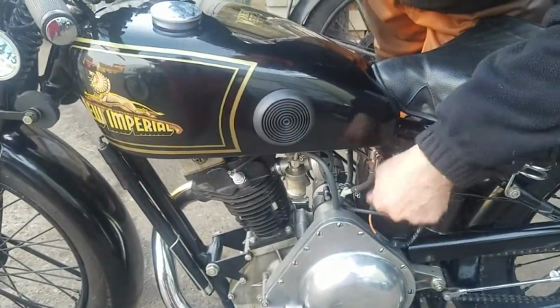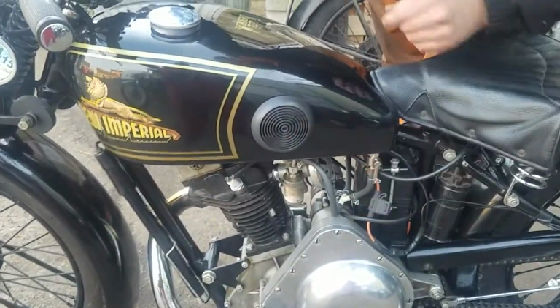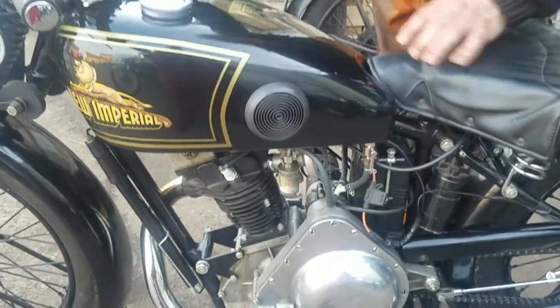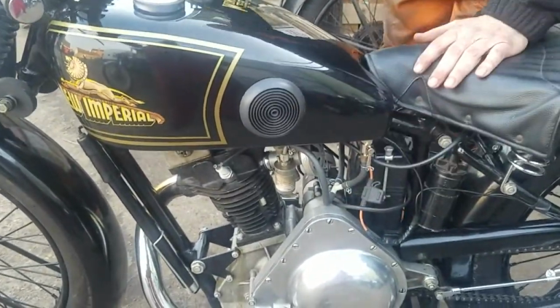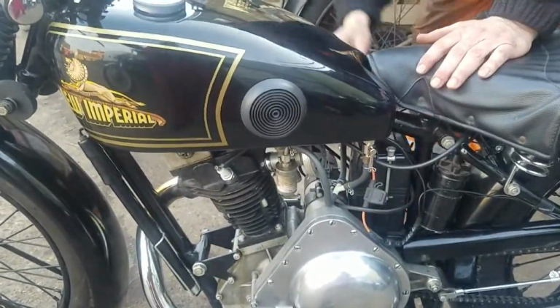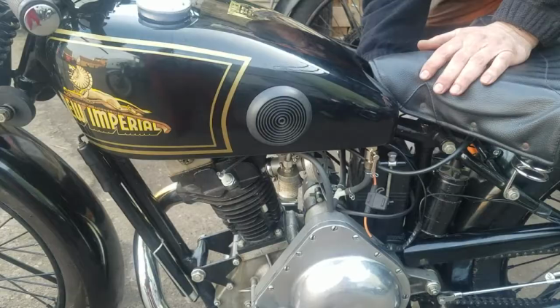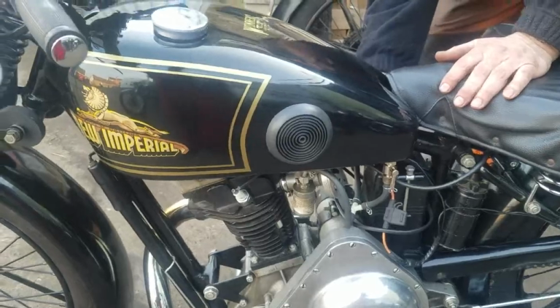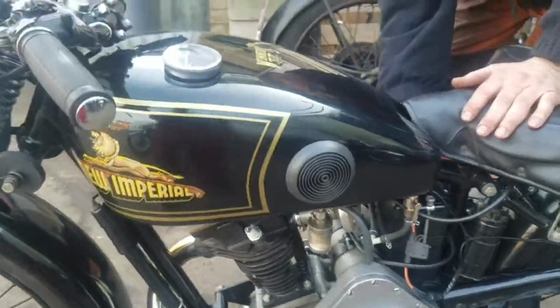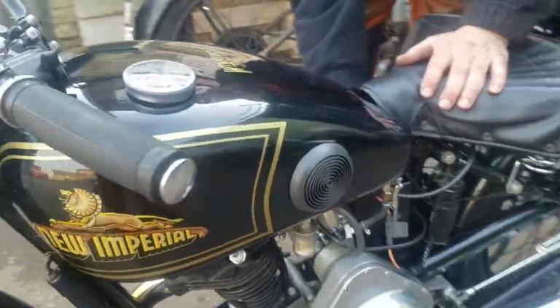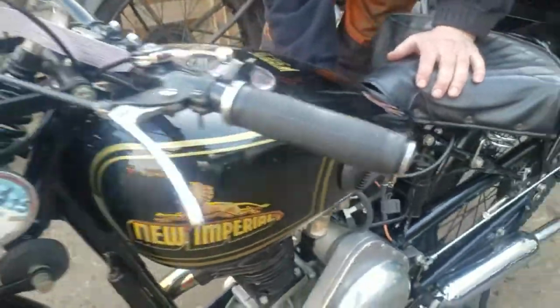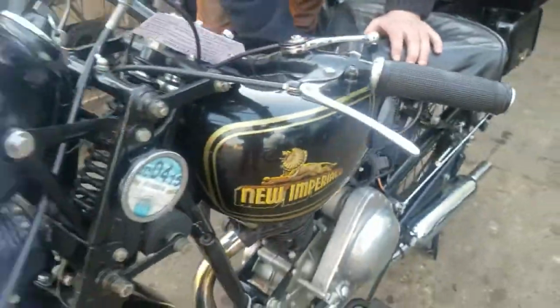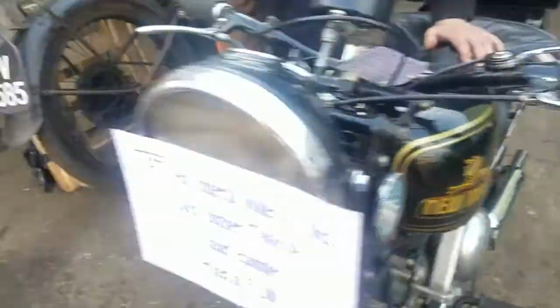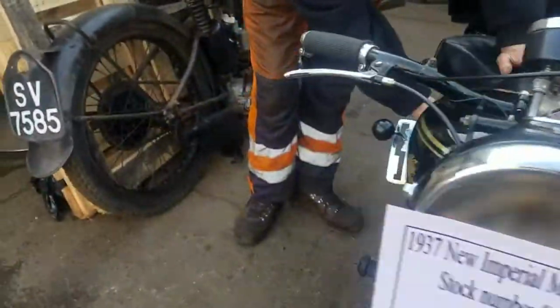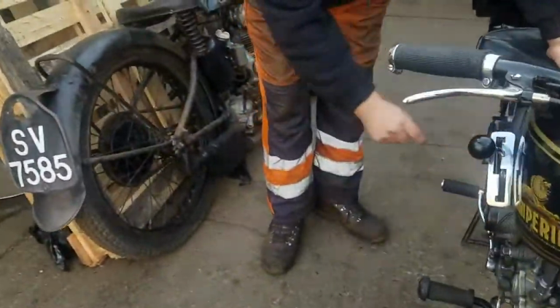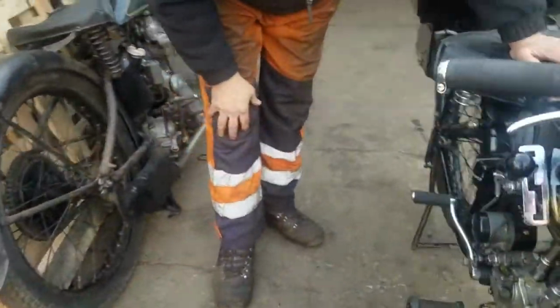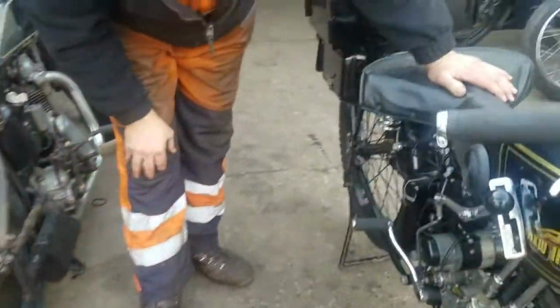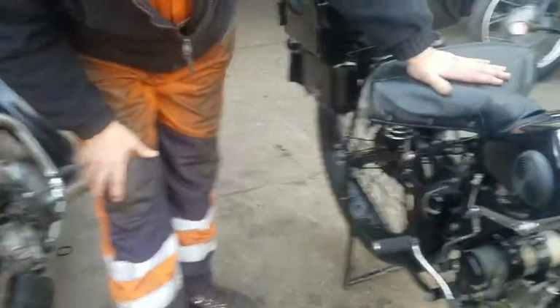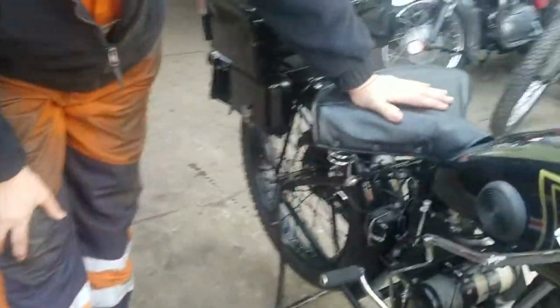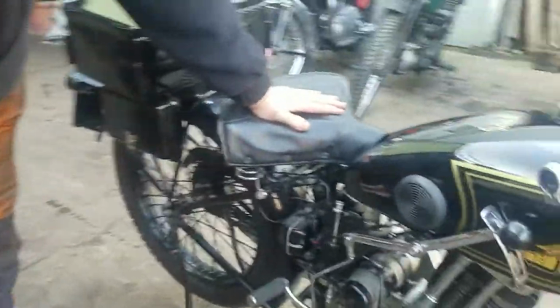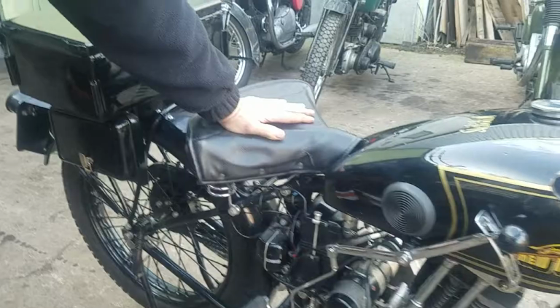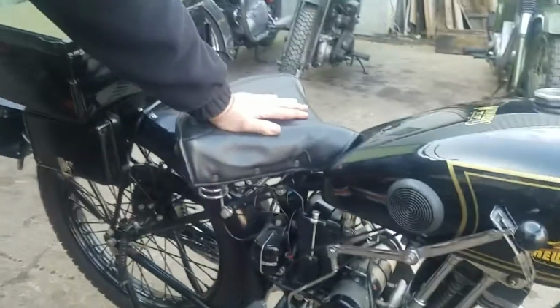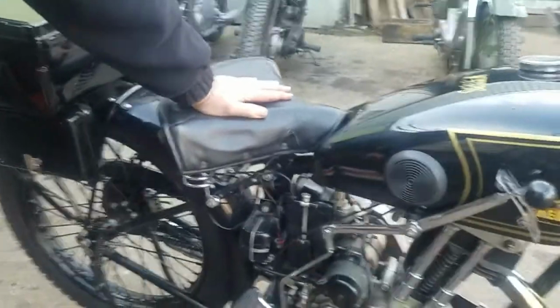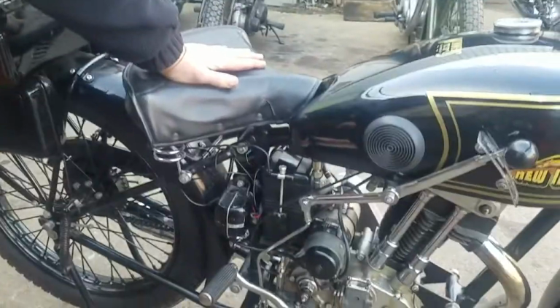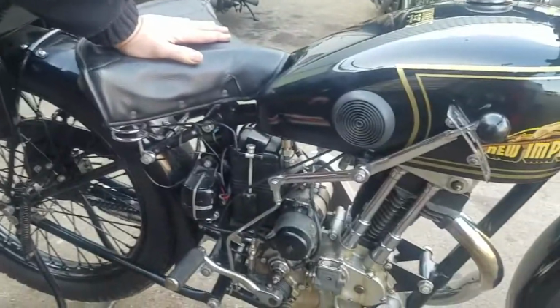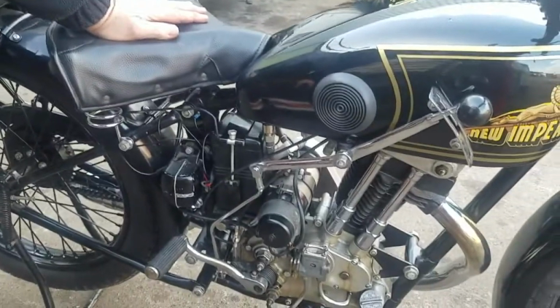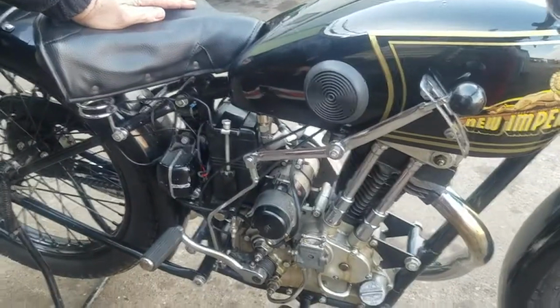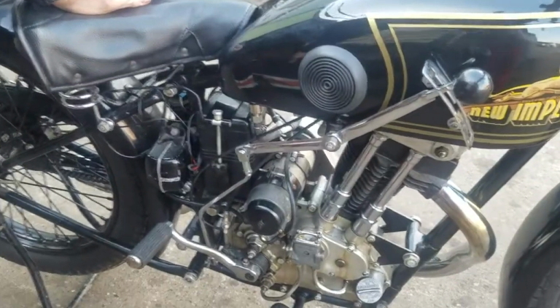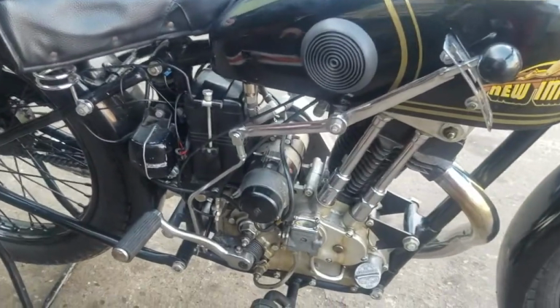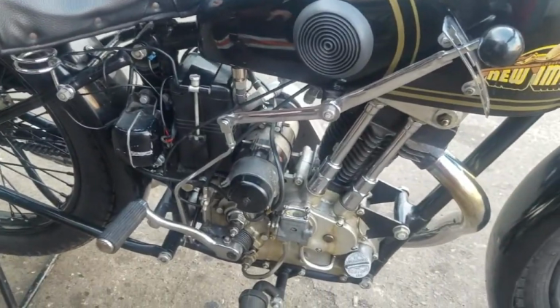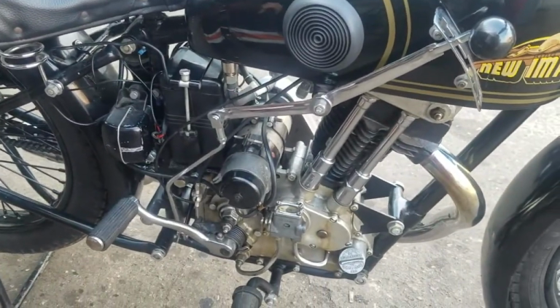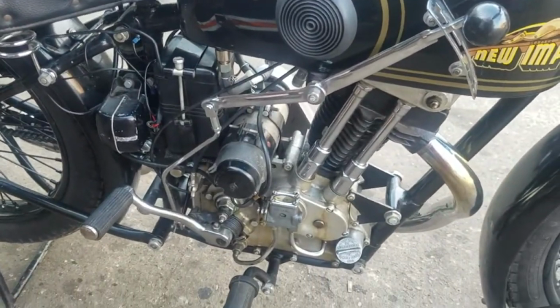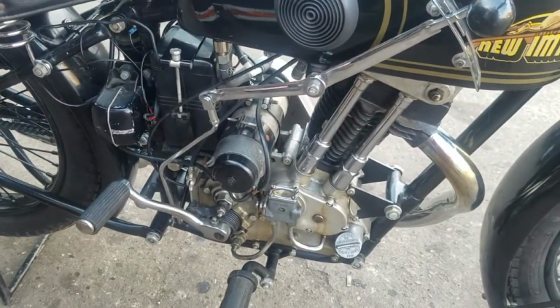You put some new taps on today, didn't you? Yeah, I put some new taps on. In our advert it's got lockable taps, but they weren't very good — one of them broke off on a road test. So we replaced them.